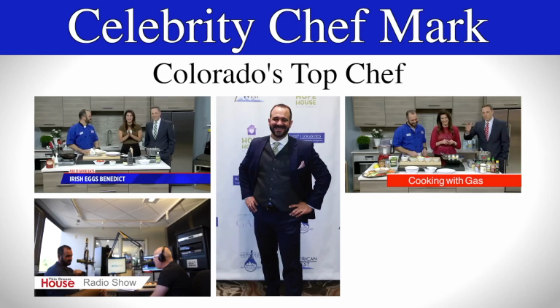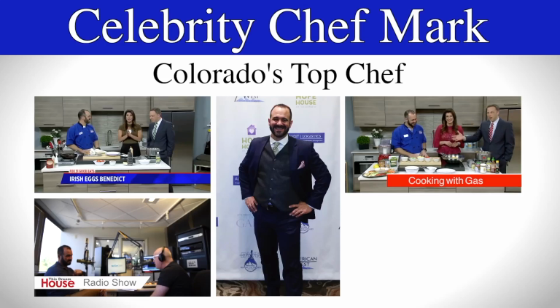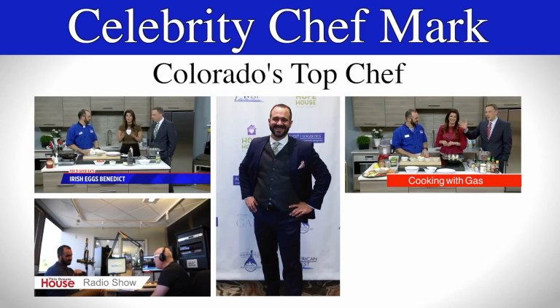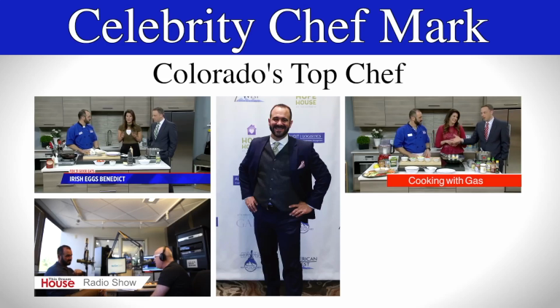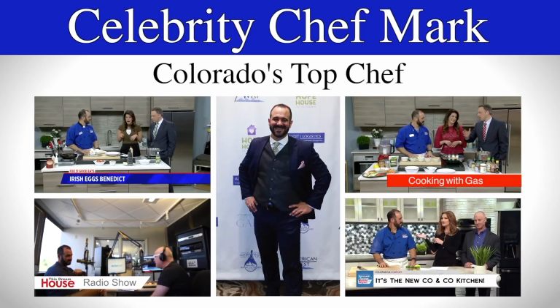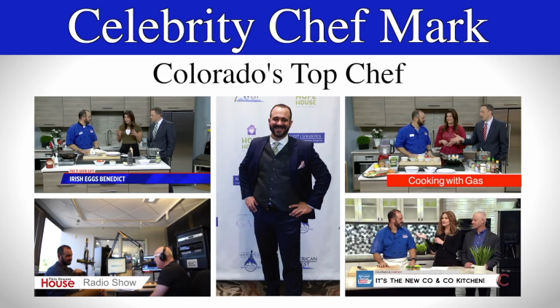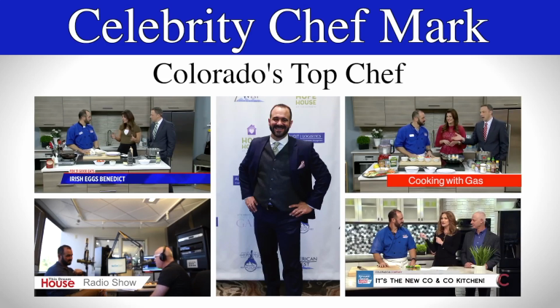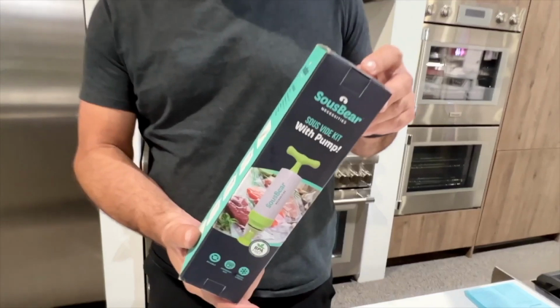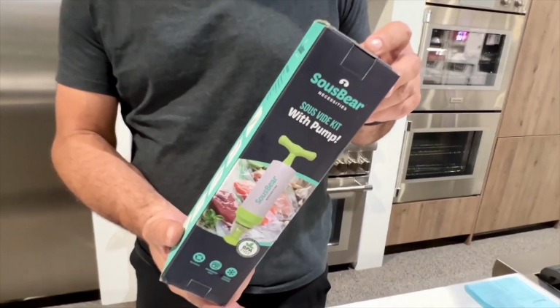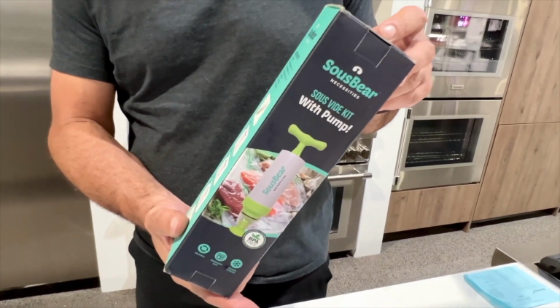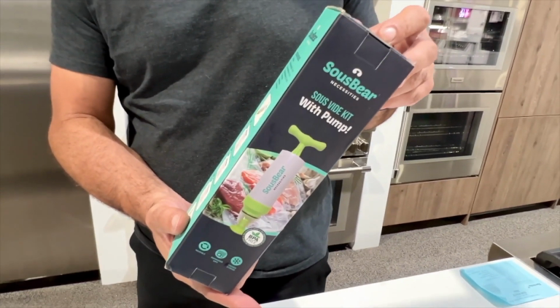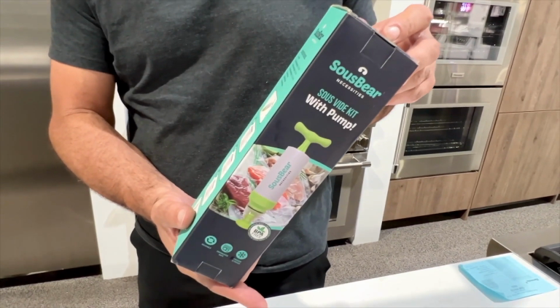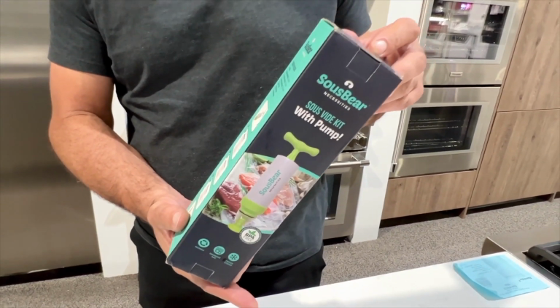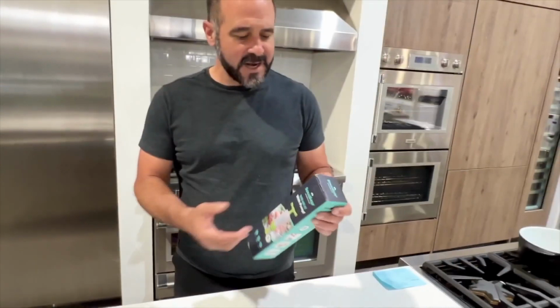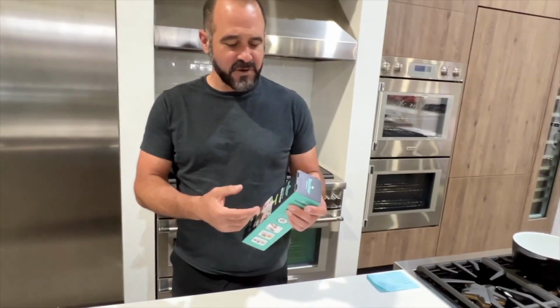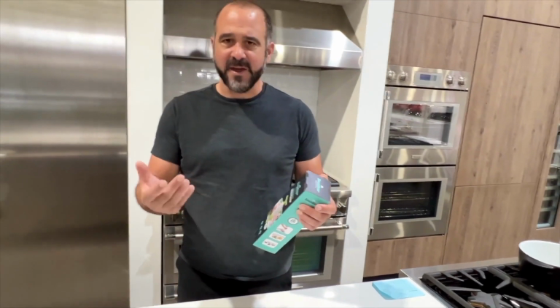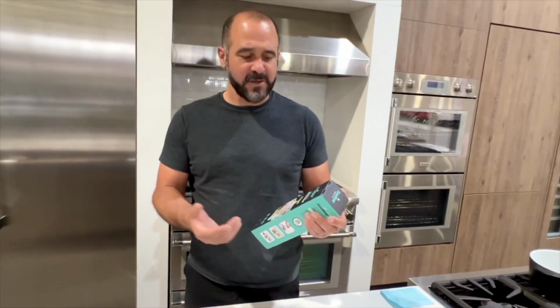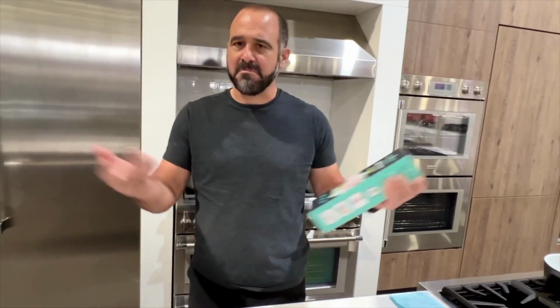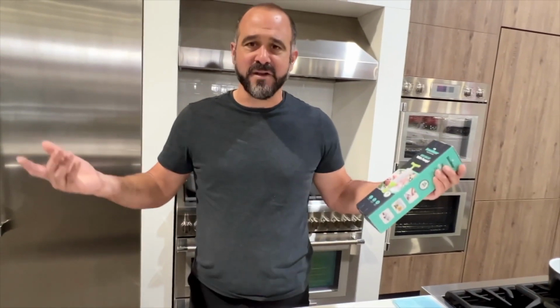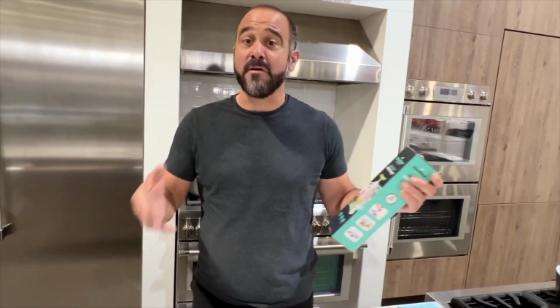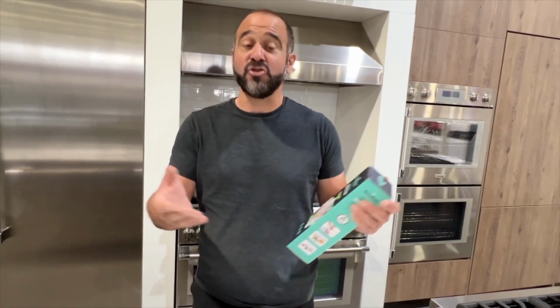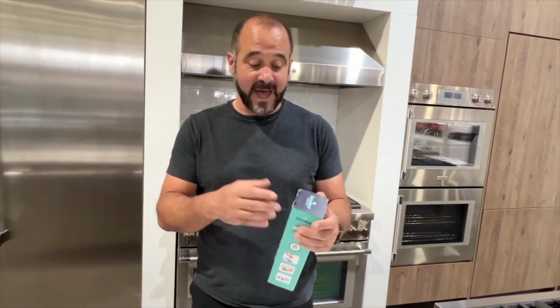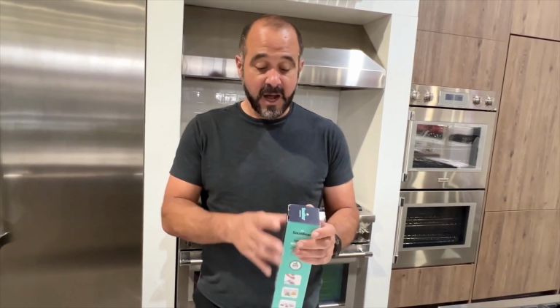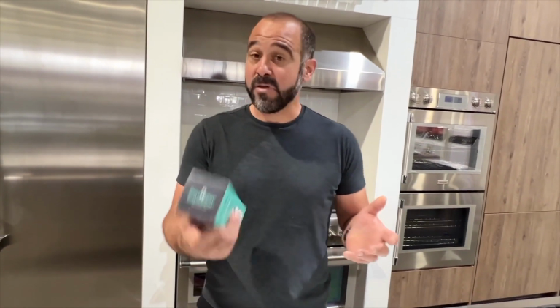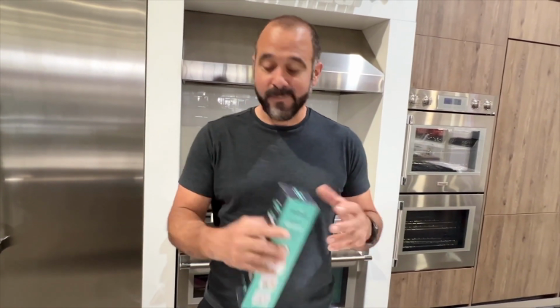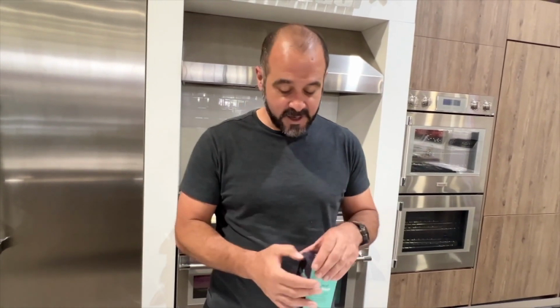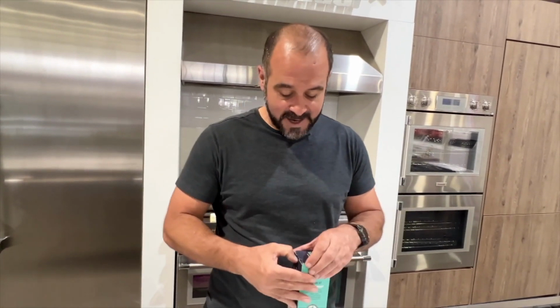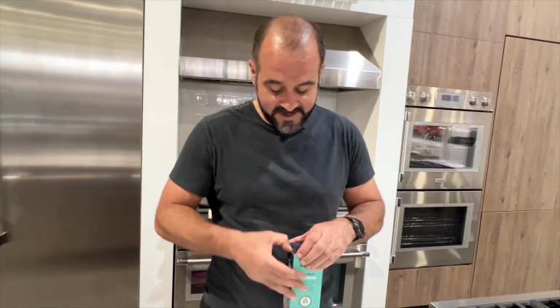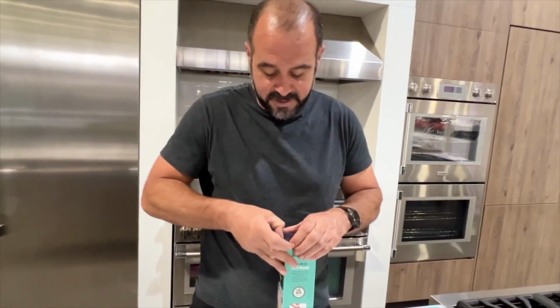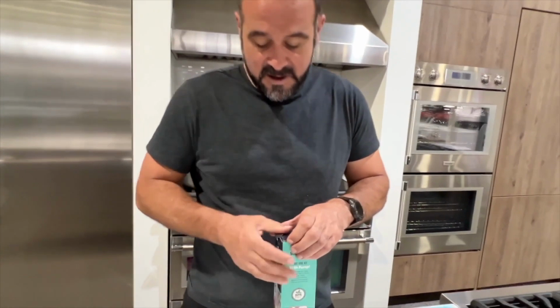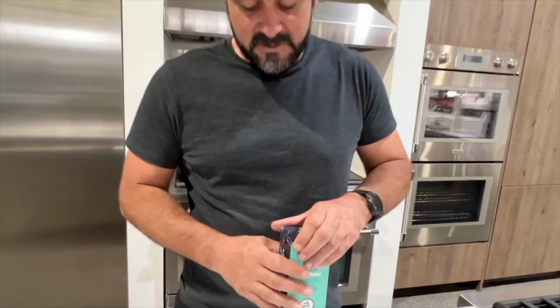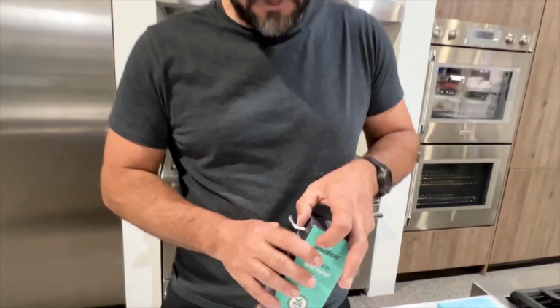Hi everyone, it's Chef Mark. Welcome back to the channel. Austin from Sue Bear sent me an email and said, can I send this to you? He didn't ask me to do anything other than just send it to me, so I appreciate that. I'm excited to unbox it. I've had this all day.